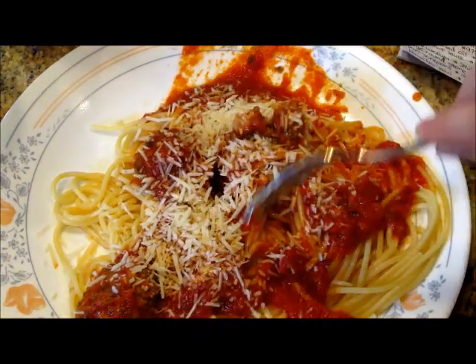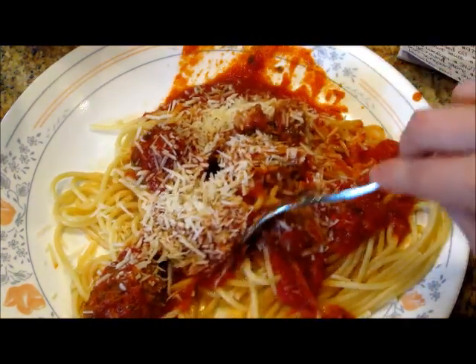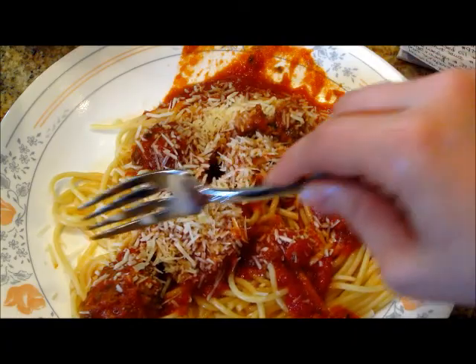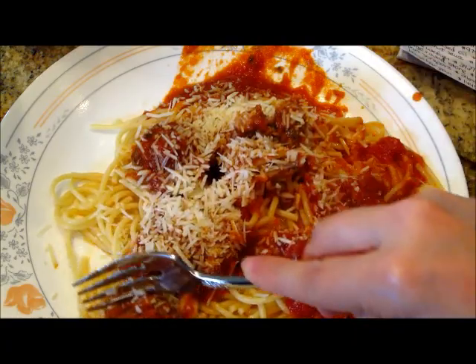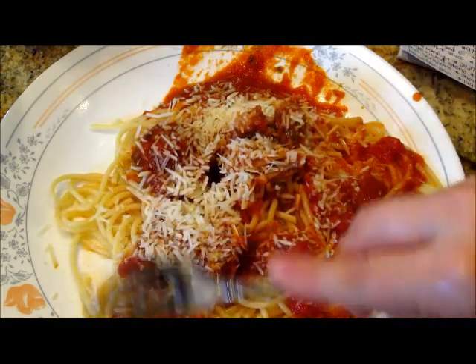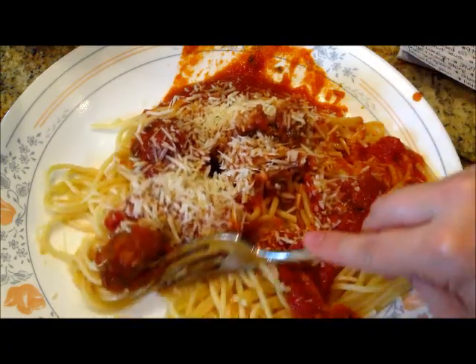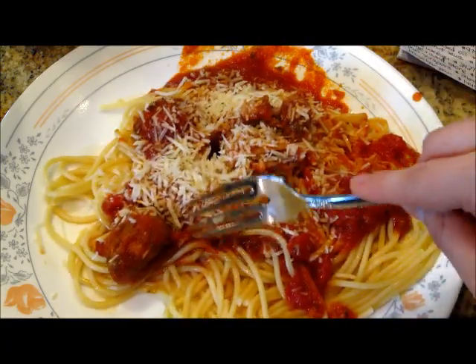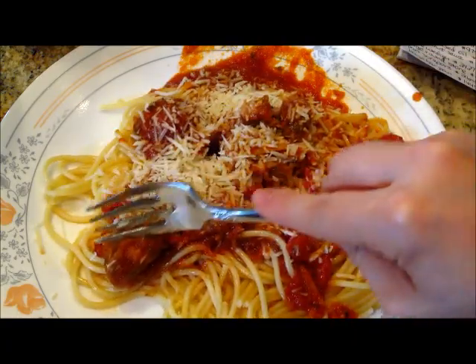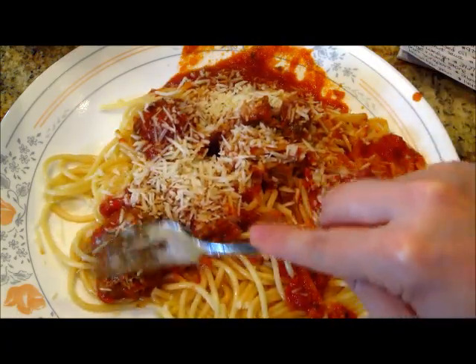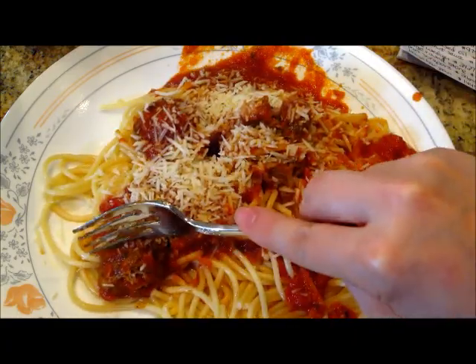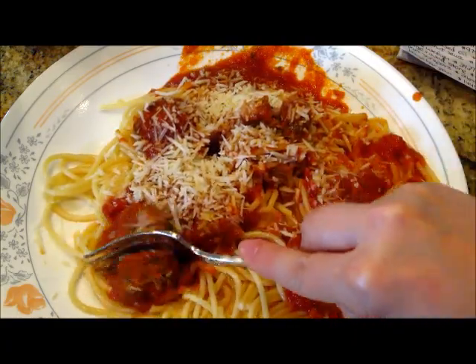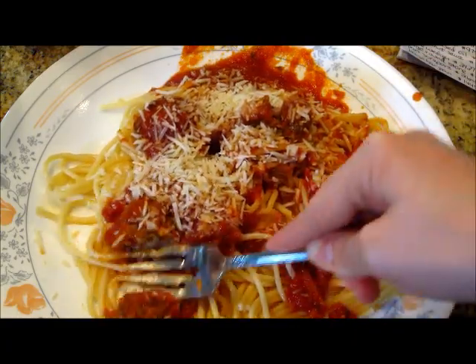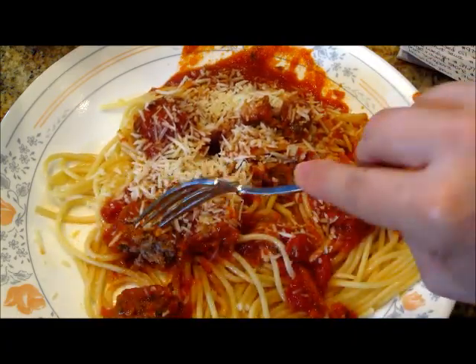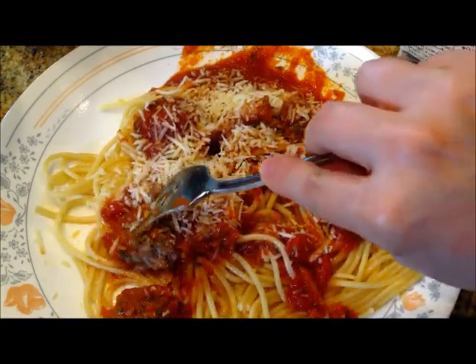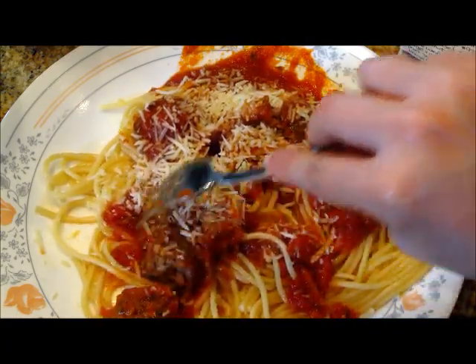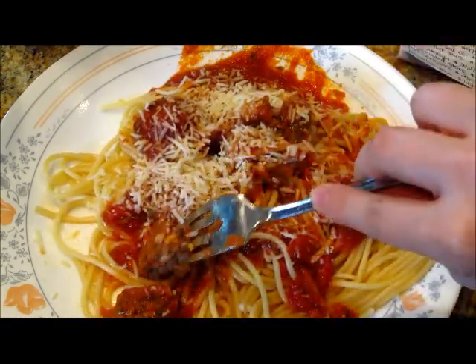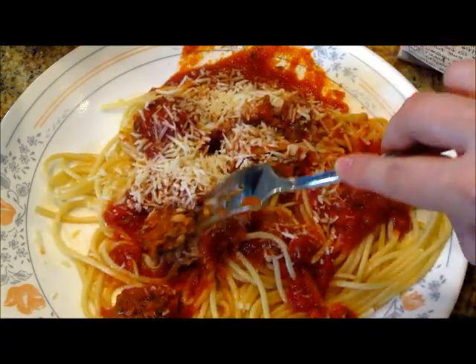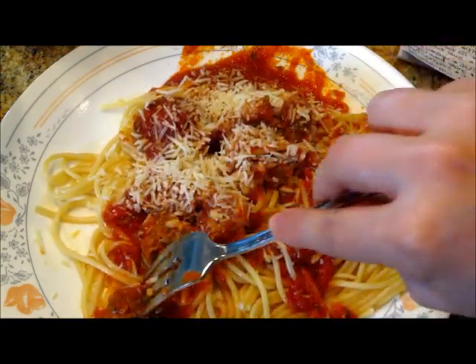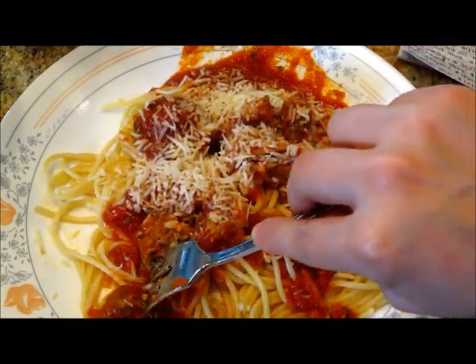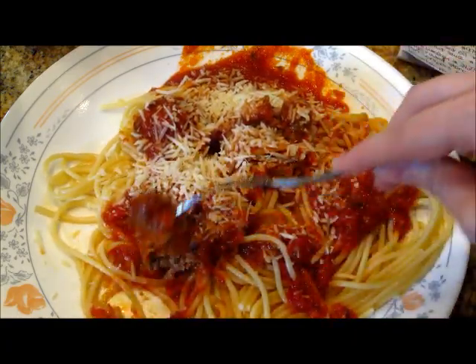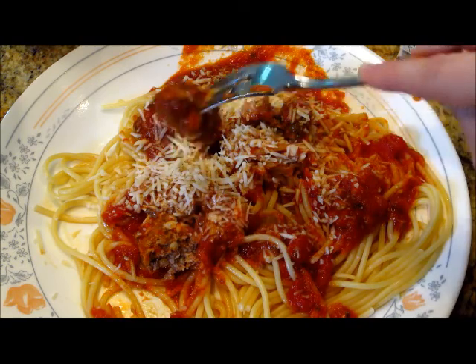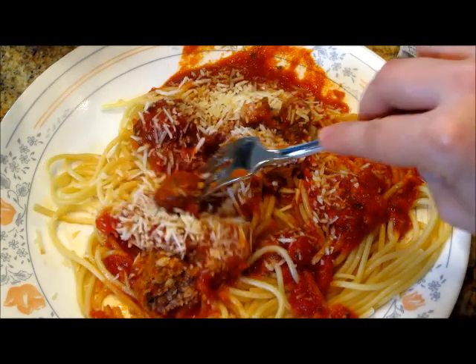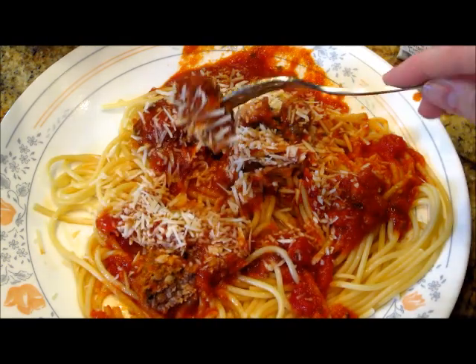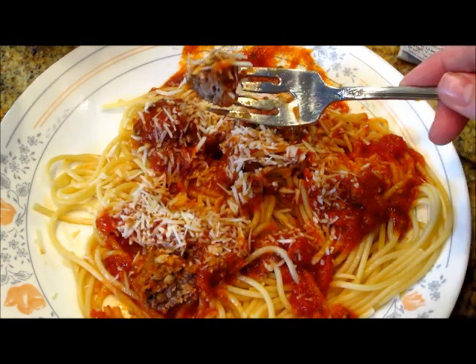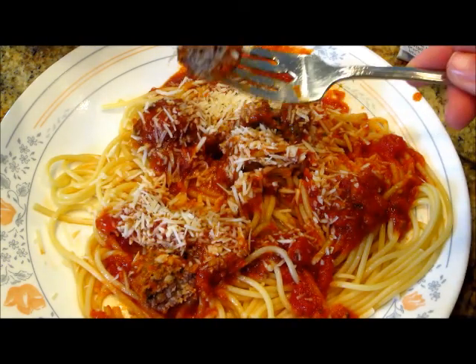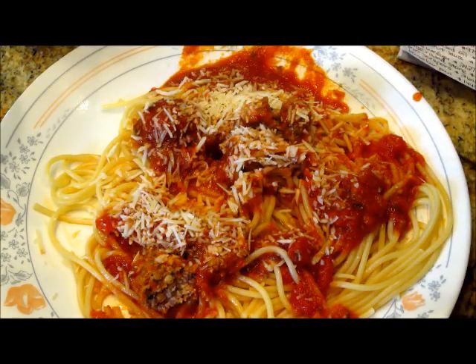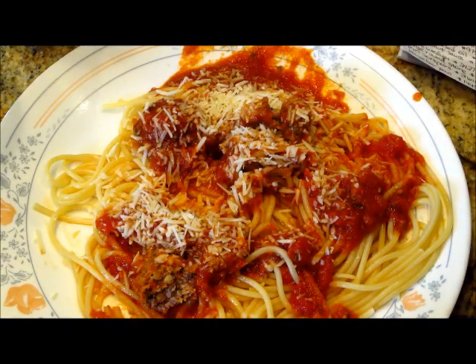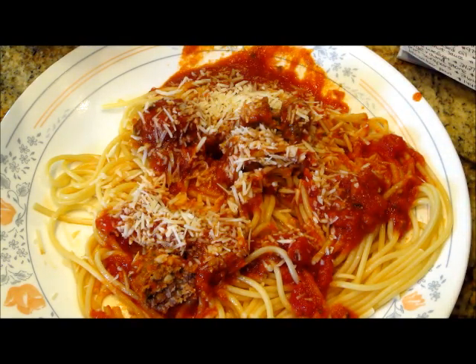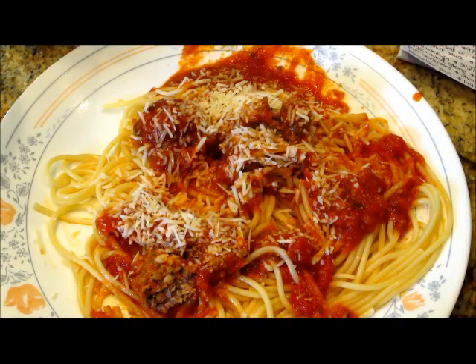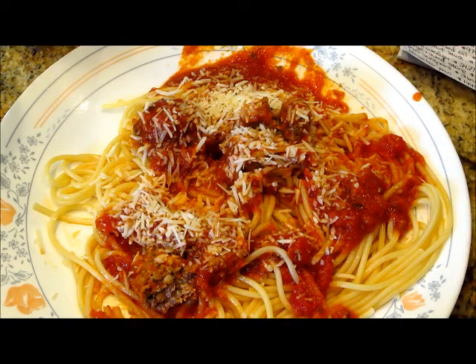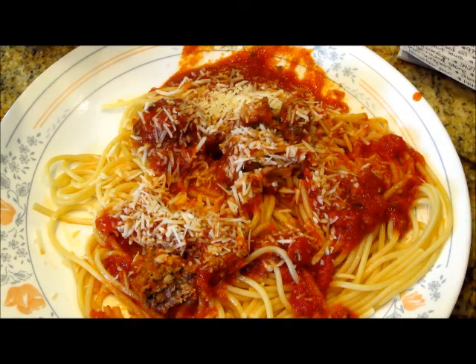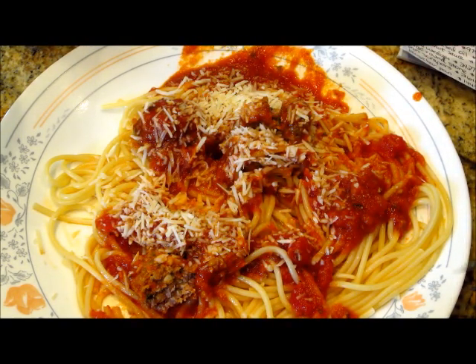If you guys have any other recipes you want to see, or if you liked this video, or if you went ahead and made this recipe, go ahead and leave me a comment and like this video. Thanks guys, thanks for watching.